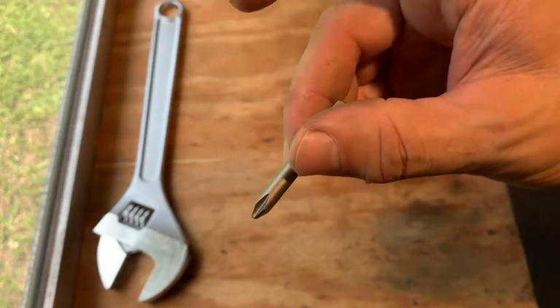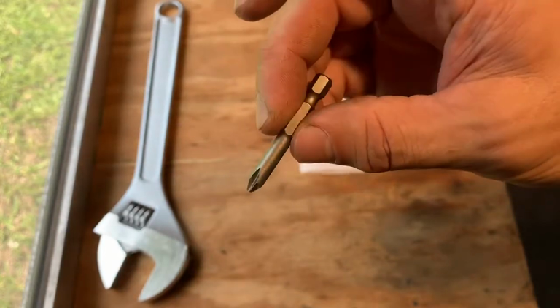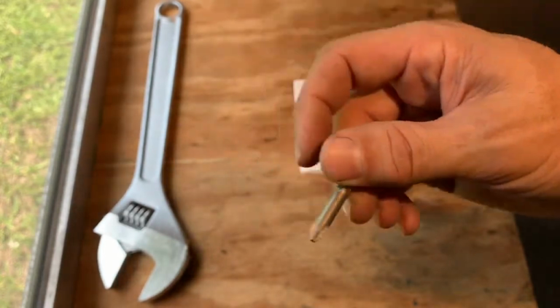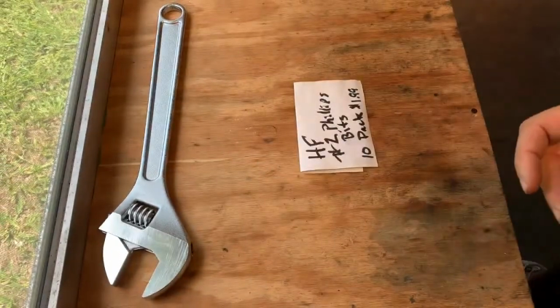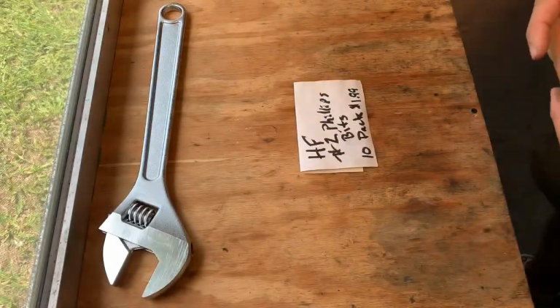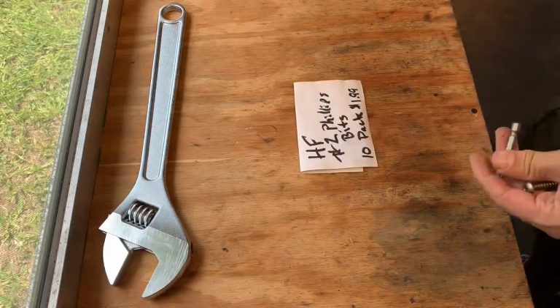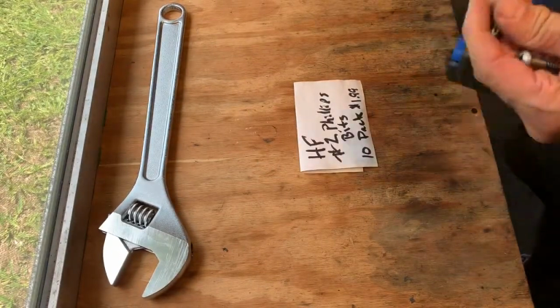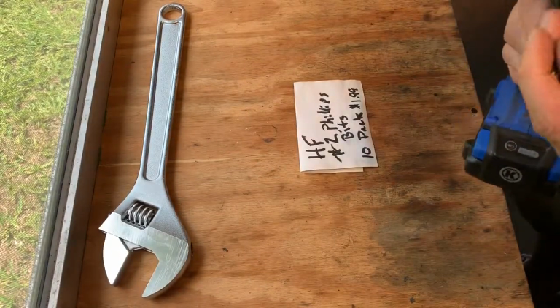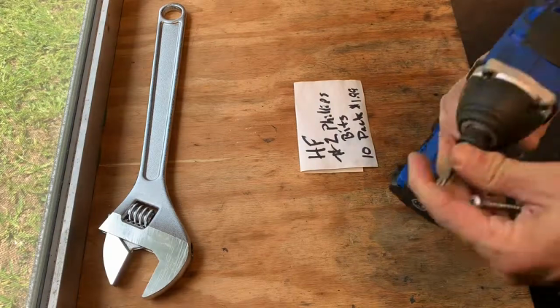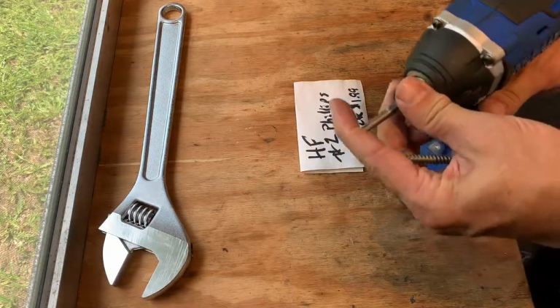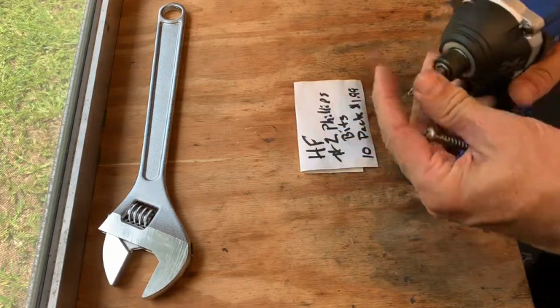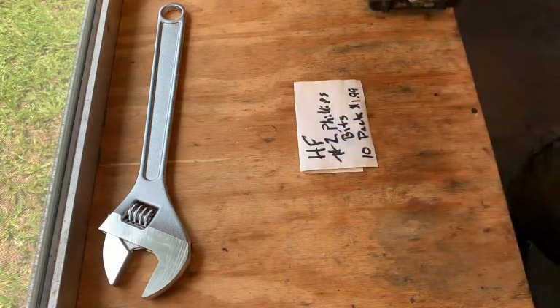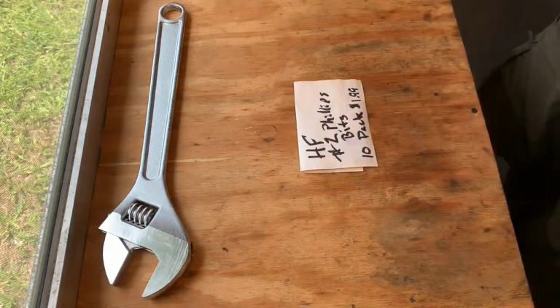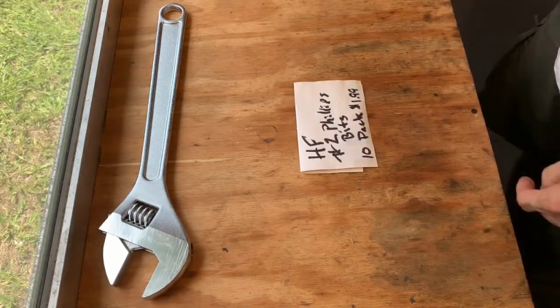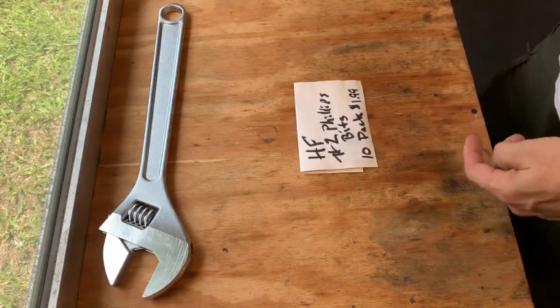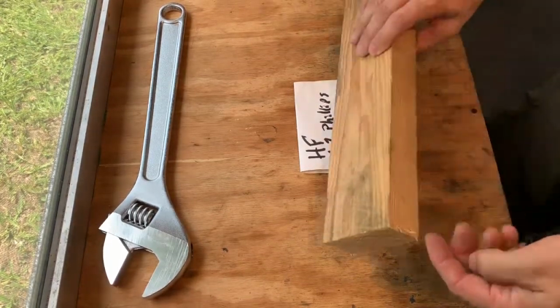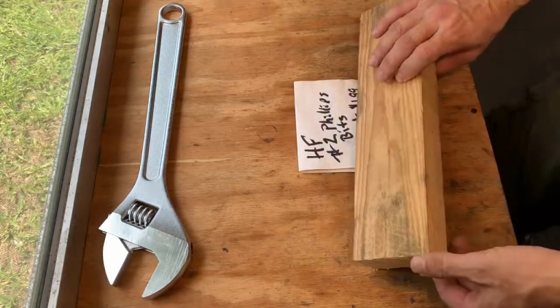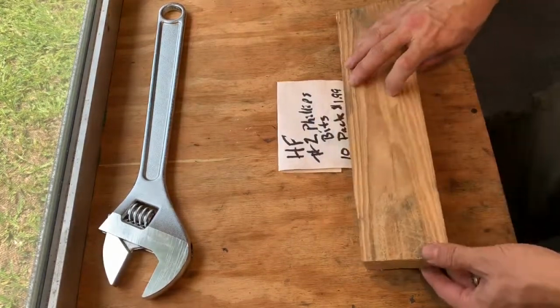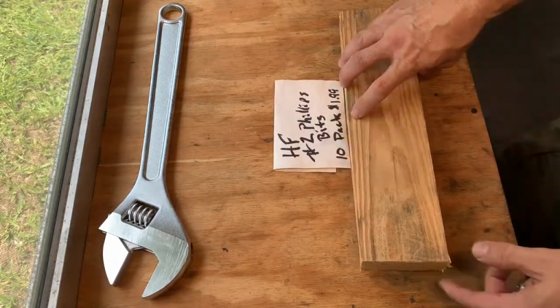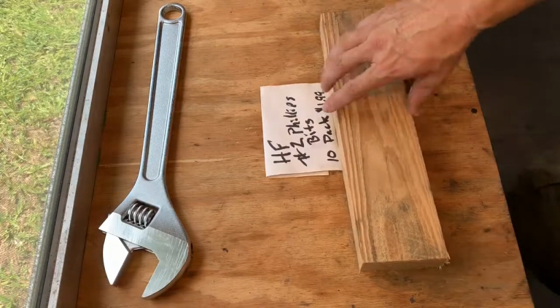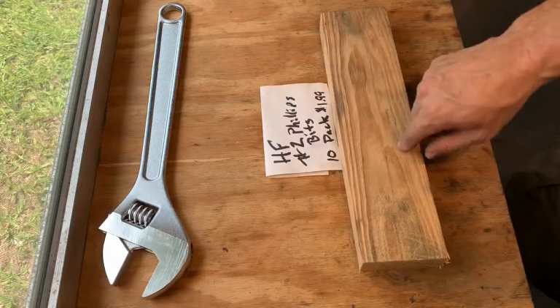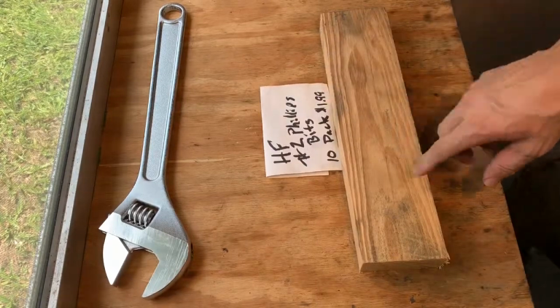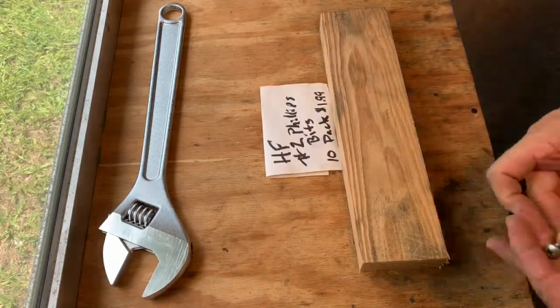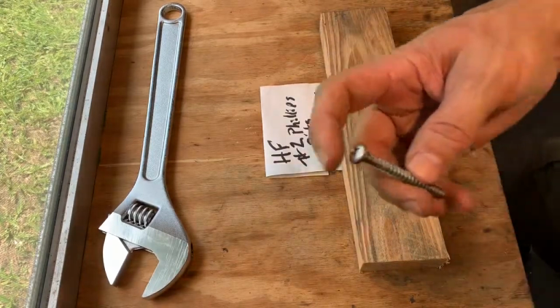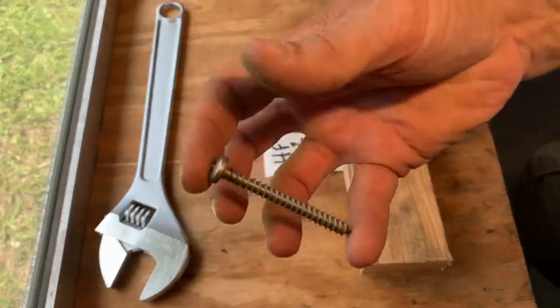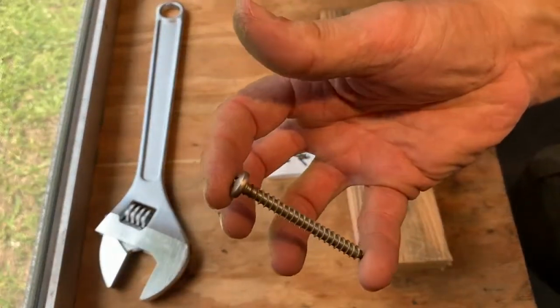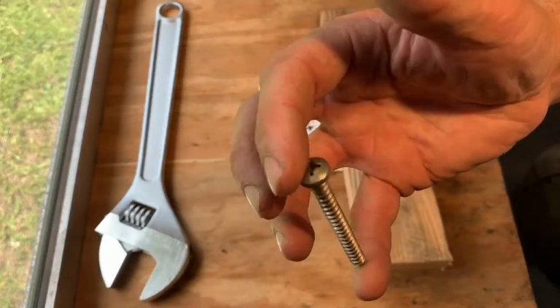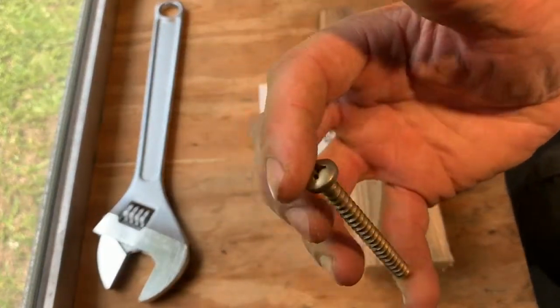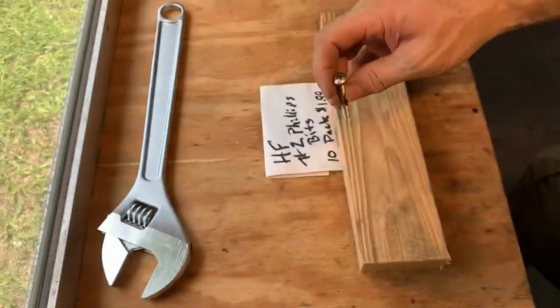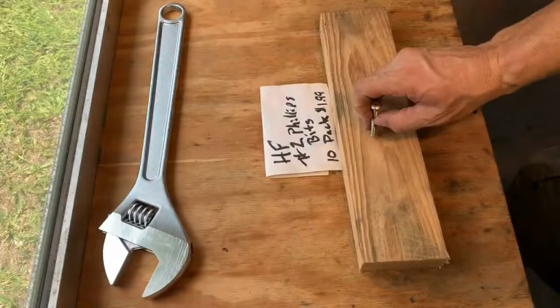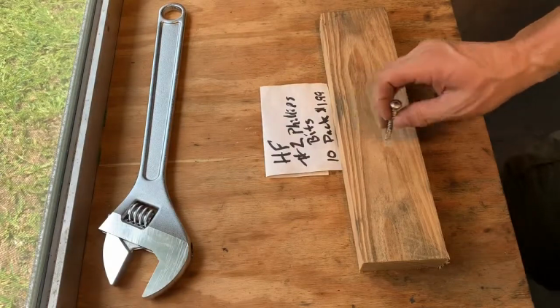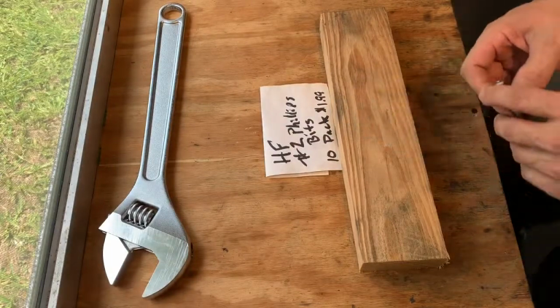Pretty much a standard bit, using hex drives. This is a piece of Southern Yellow Pine number two. This is about a two and a half inch screw, so I'm going to drive the screw — not pre-drilled.